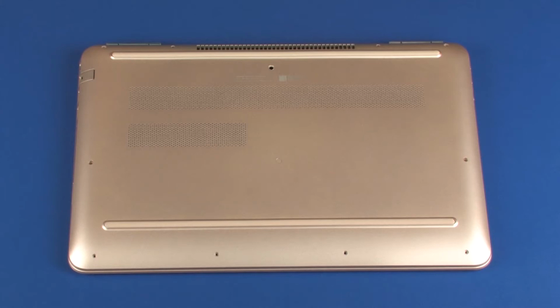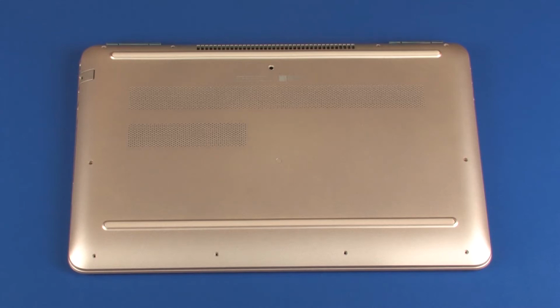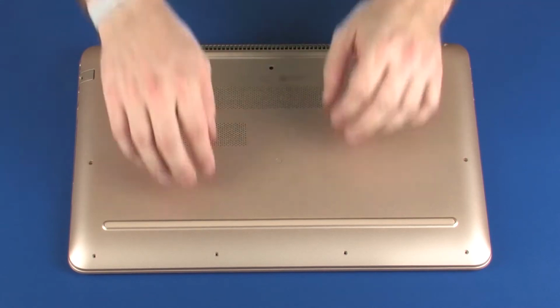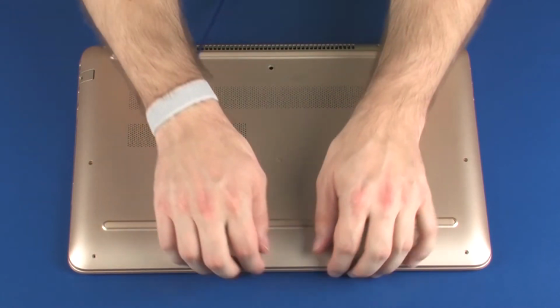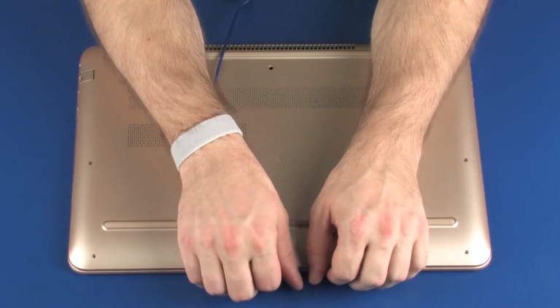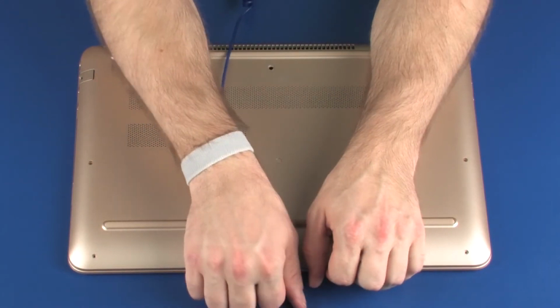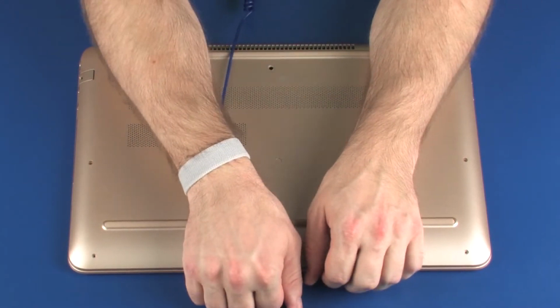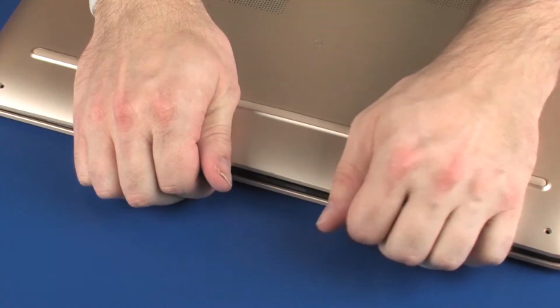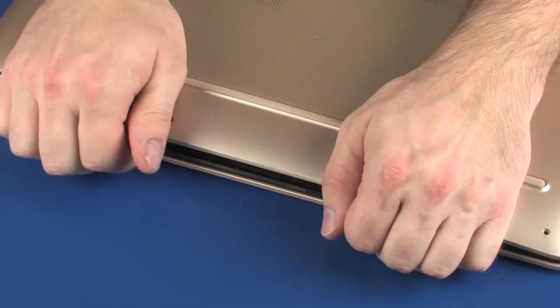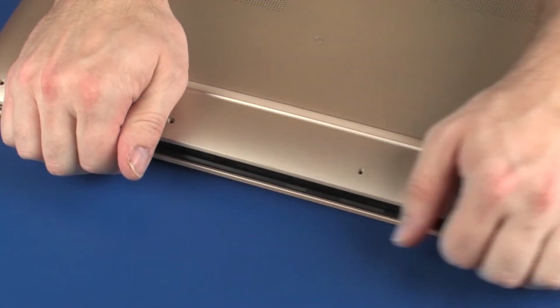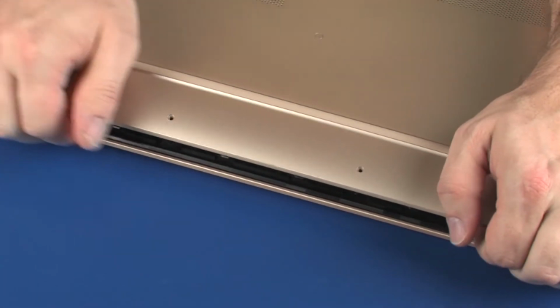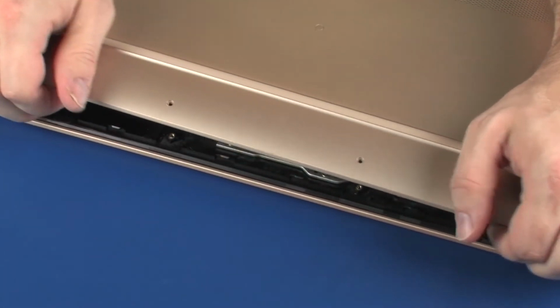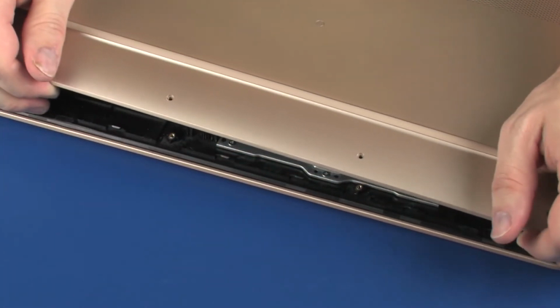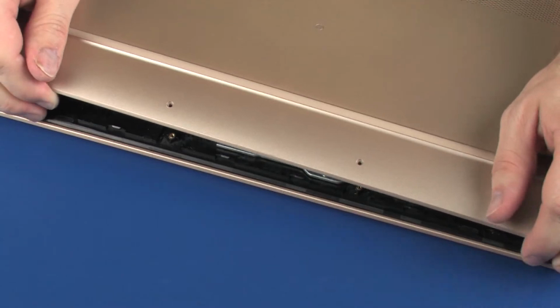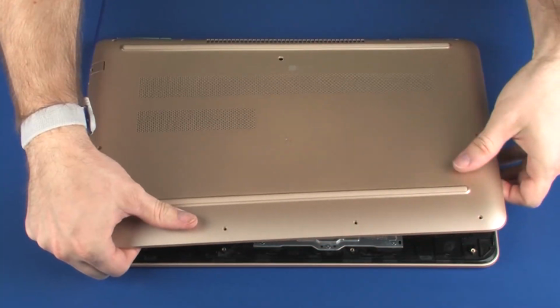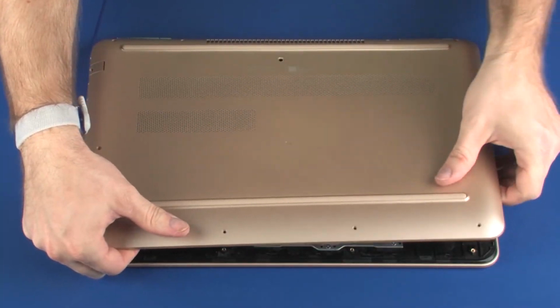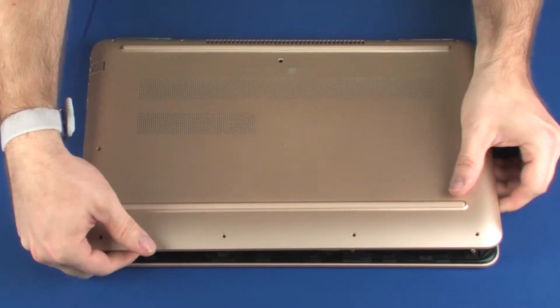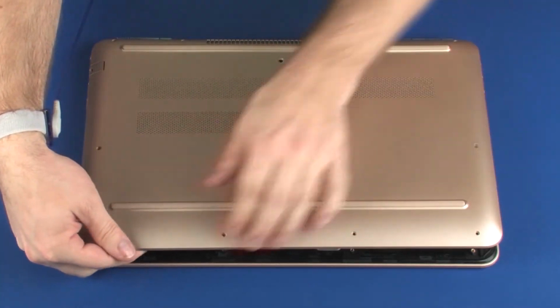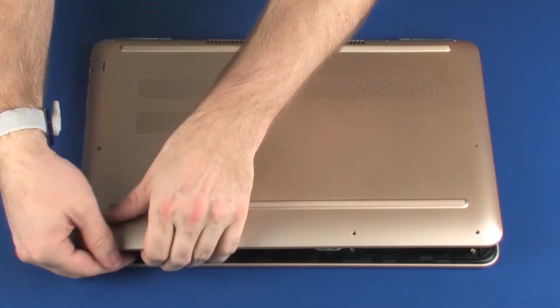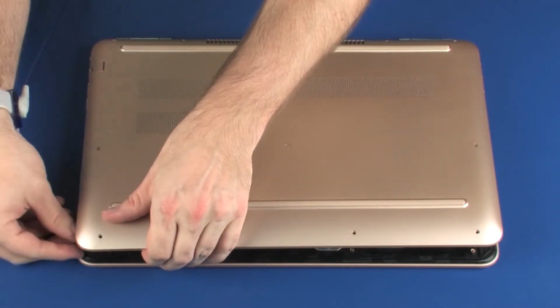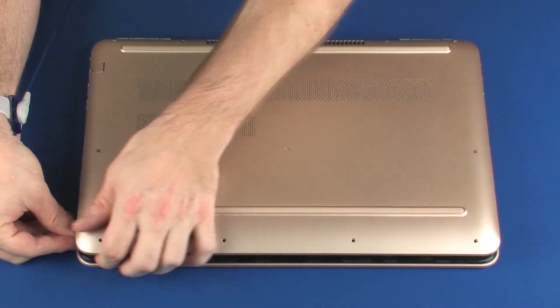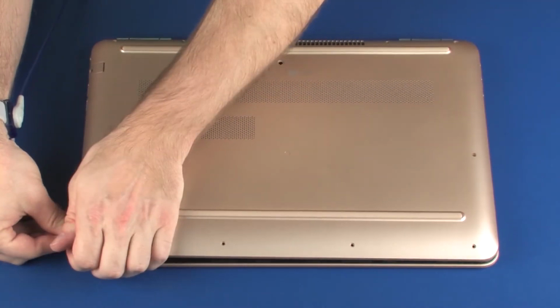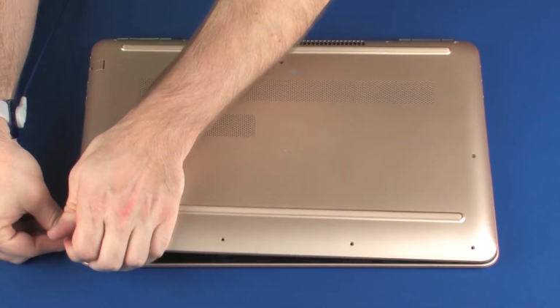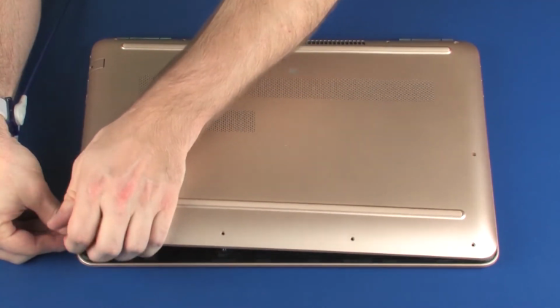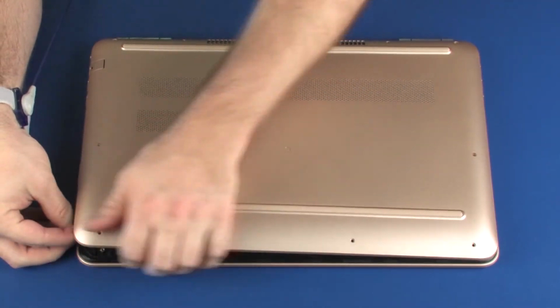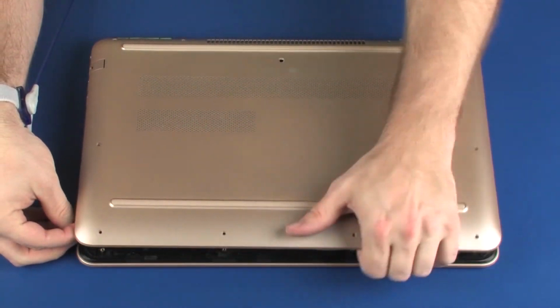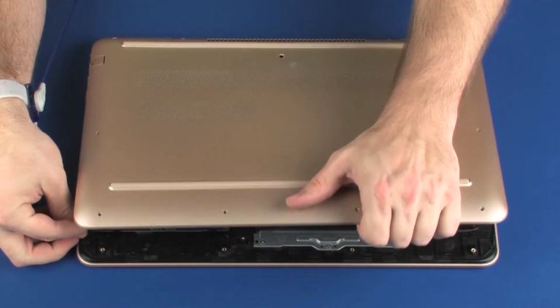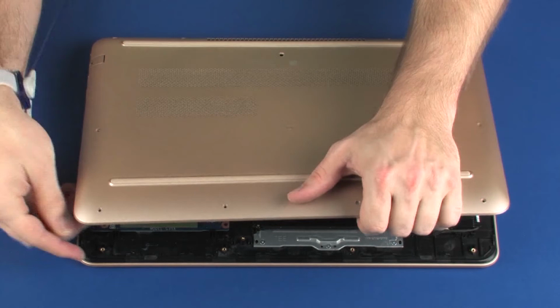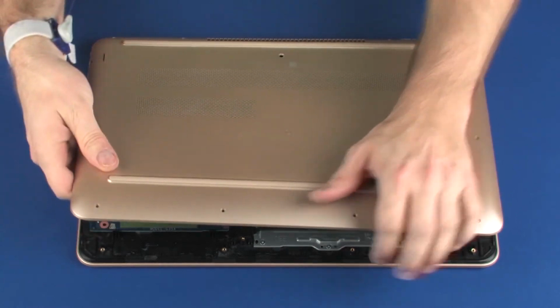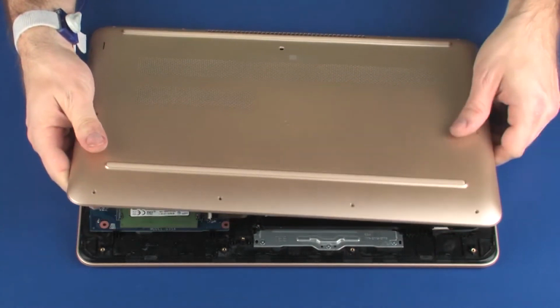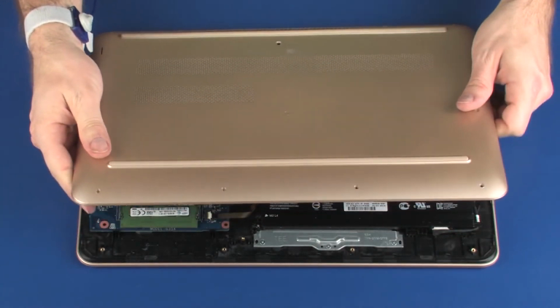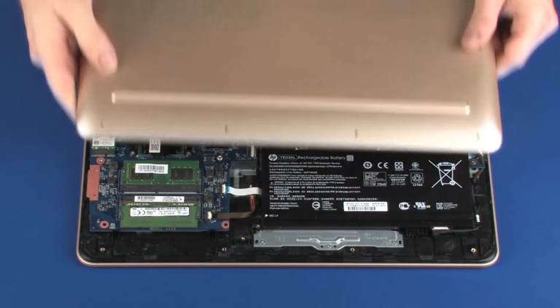Carefully separate the edges of the base enclosure from the top cover. Remove the base enclosure.